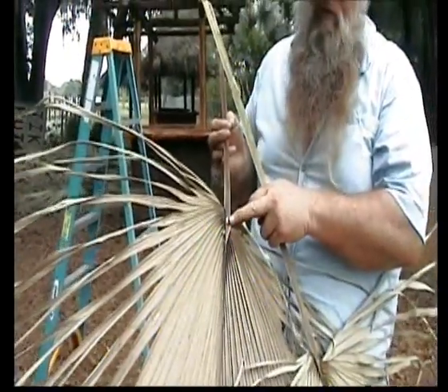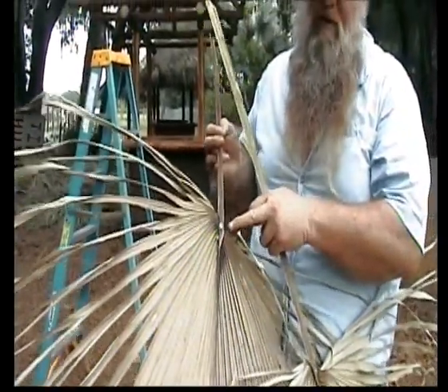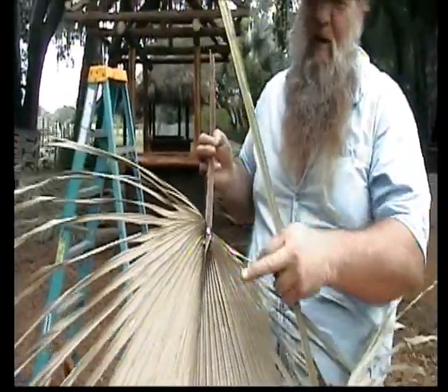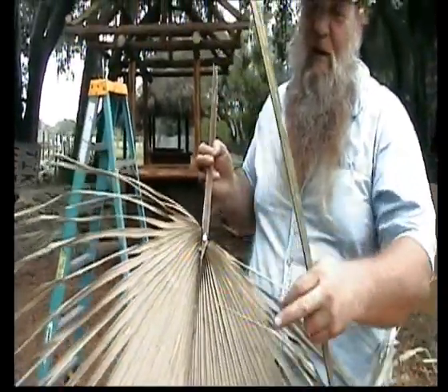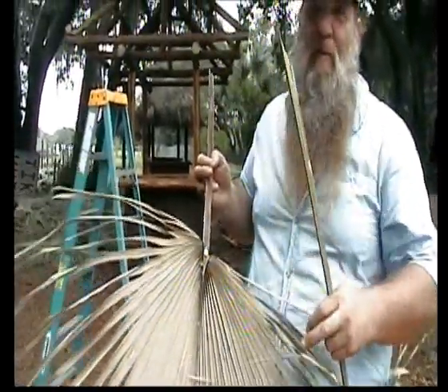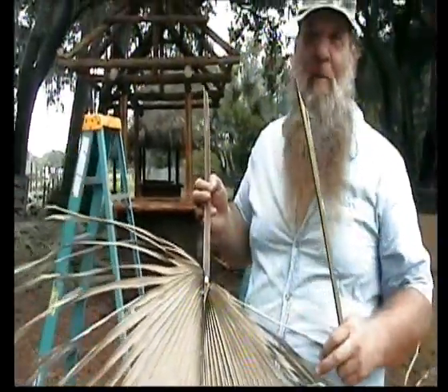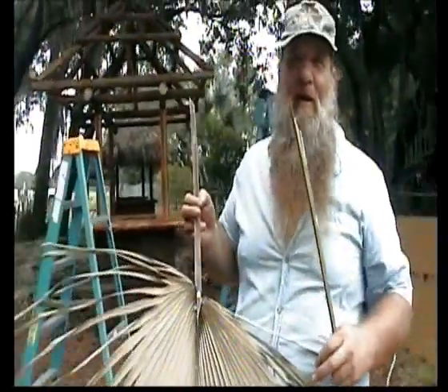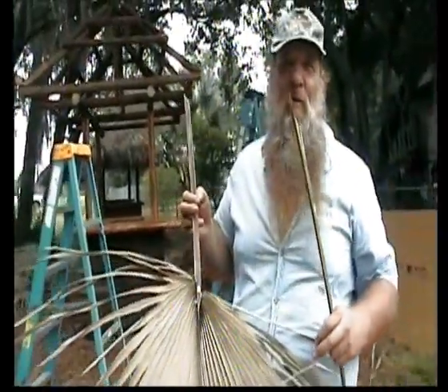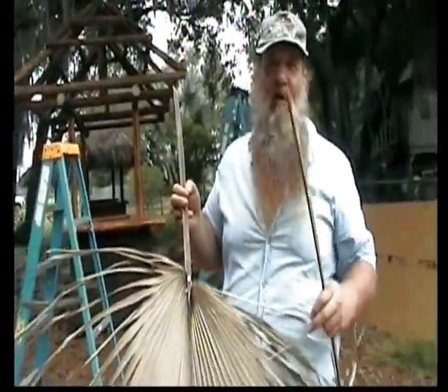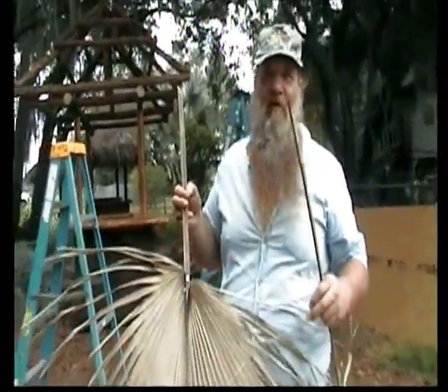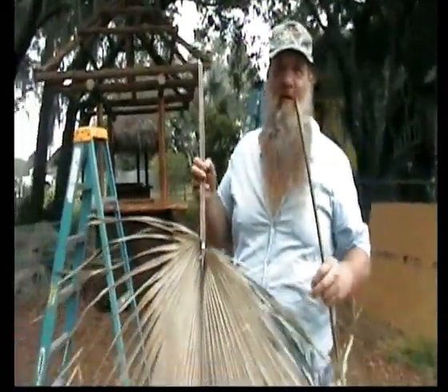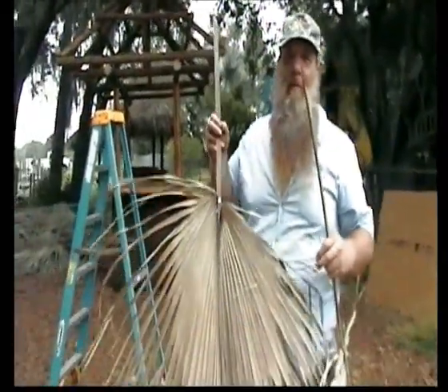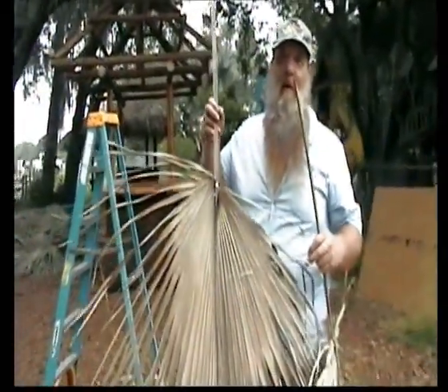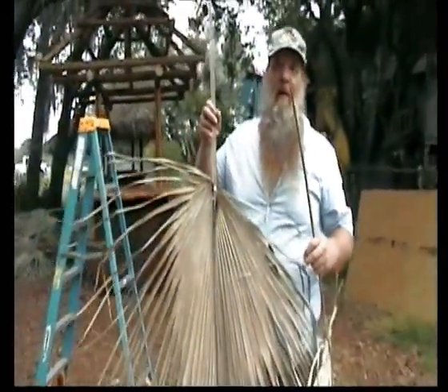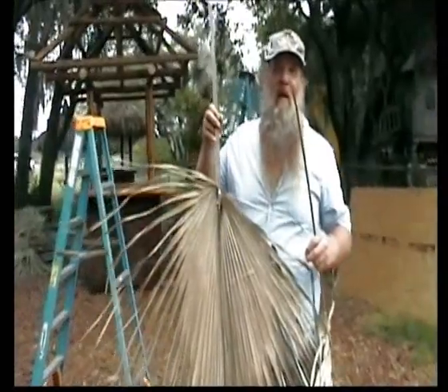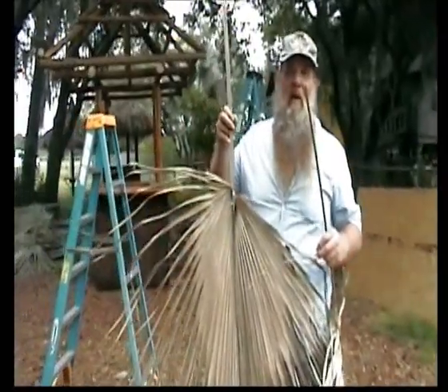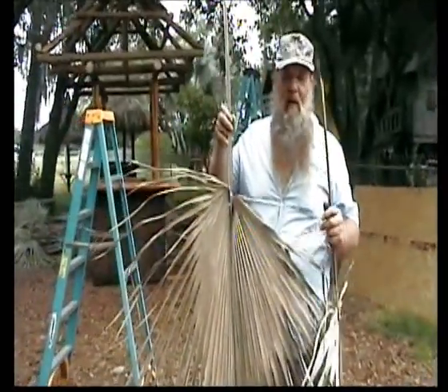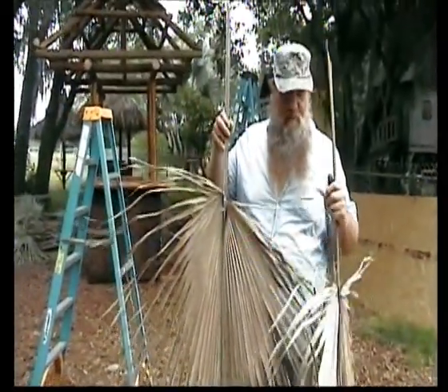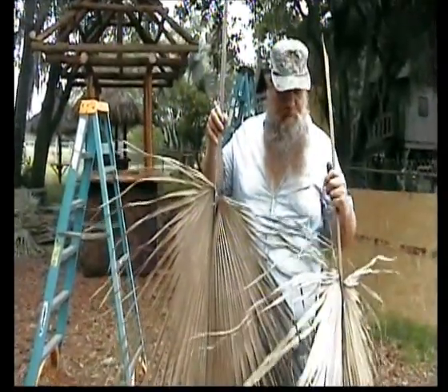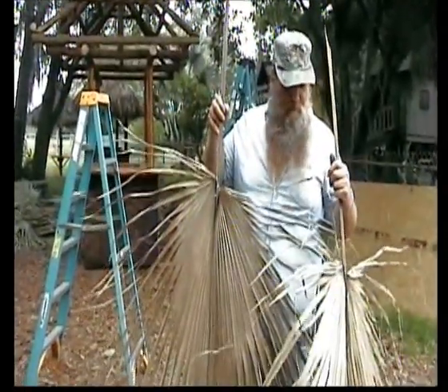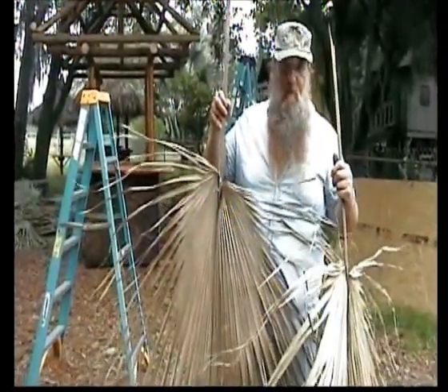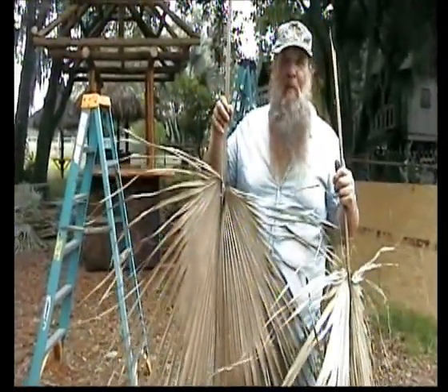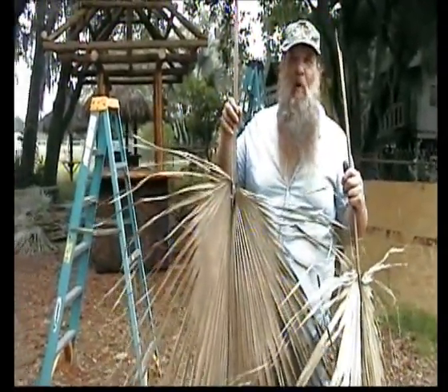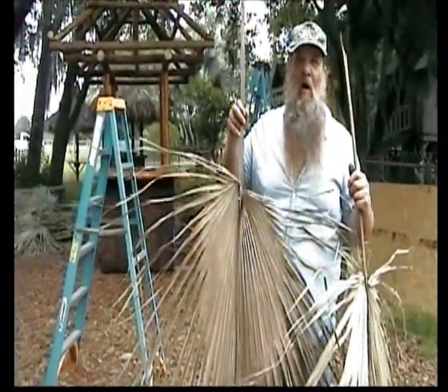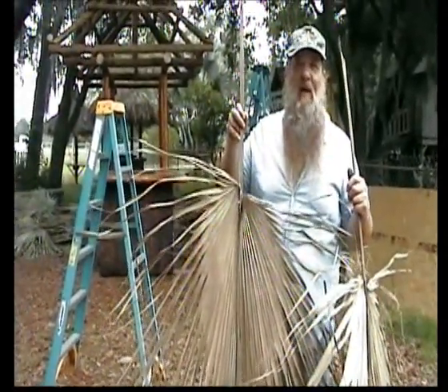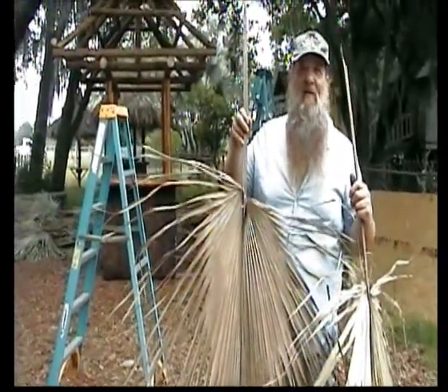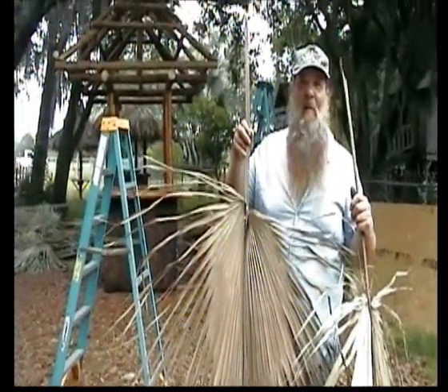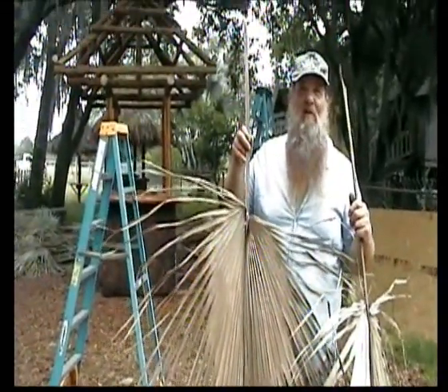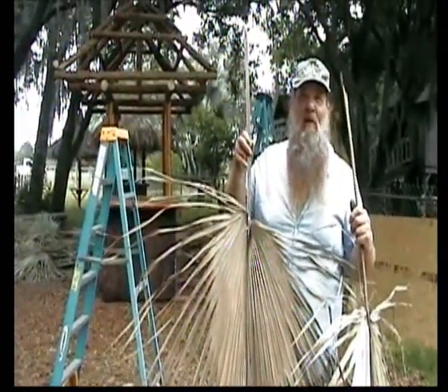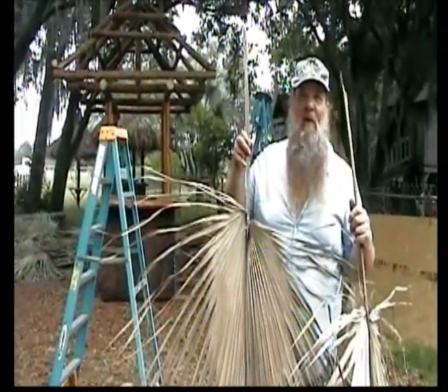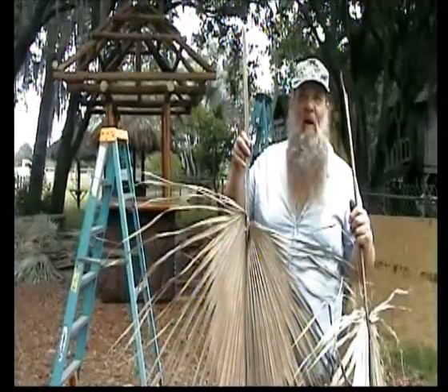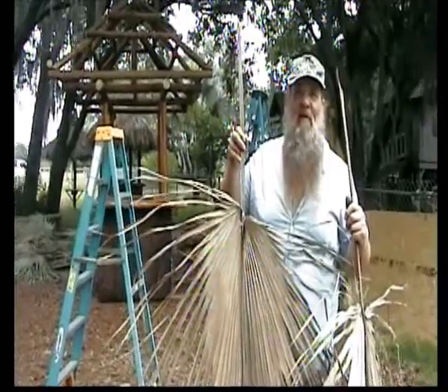We measure from this nail to the bottom of the leaf and we get all the leaves the same, so the bottom row all stays the same and it looks layered — nice and even.